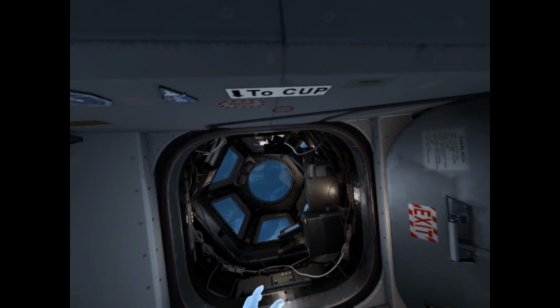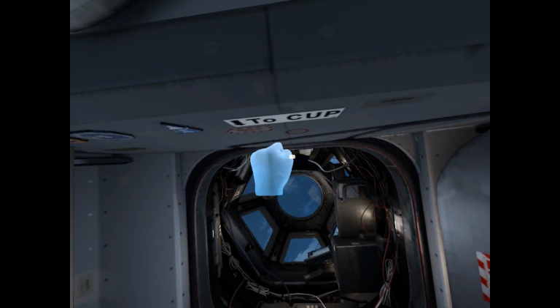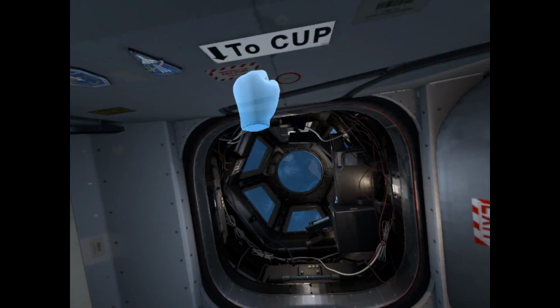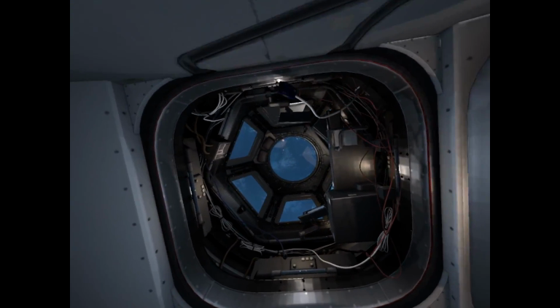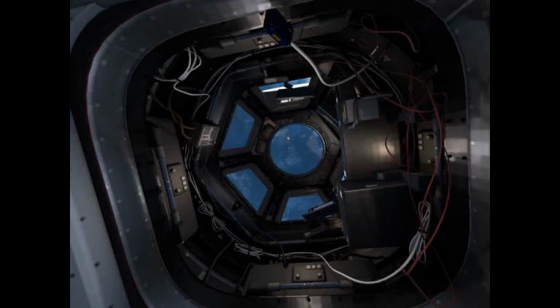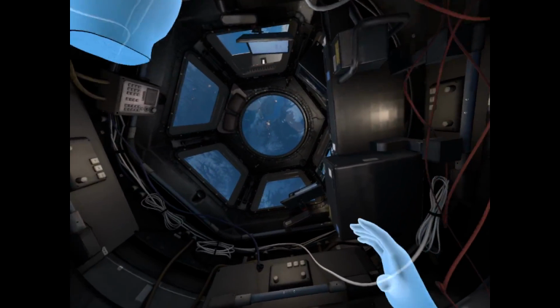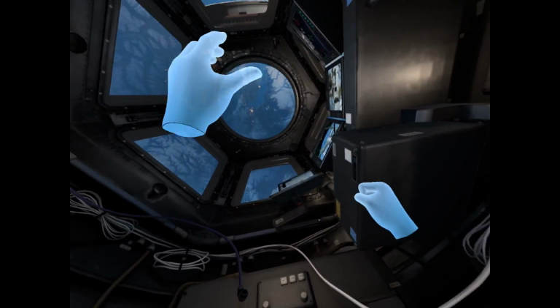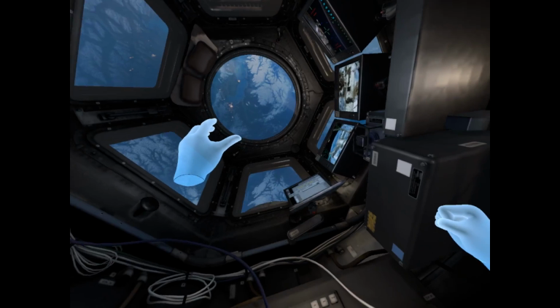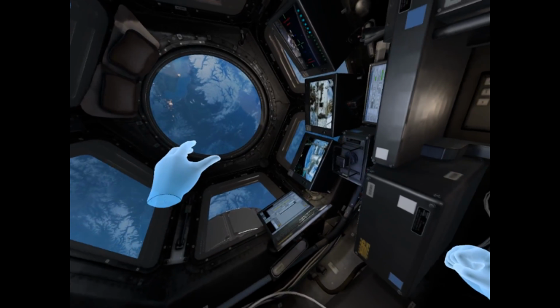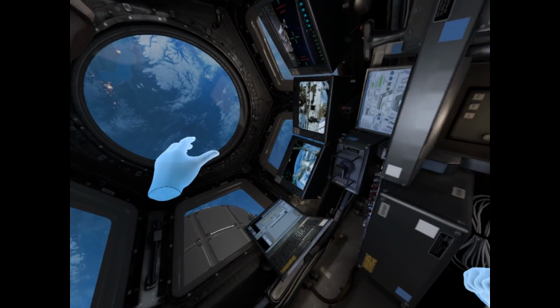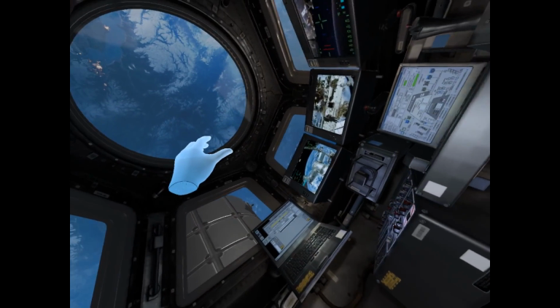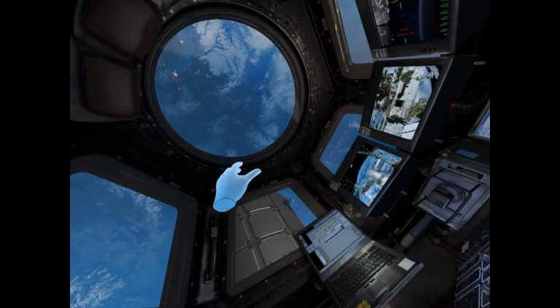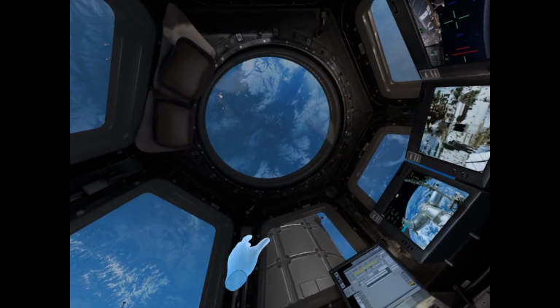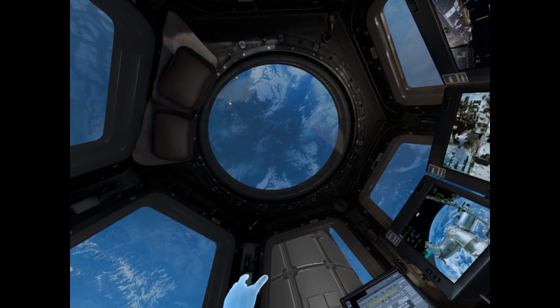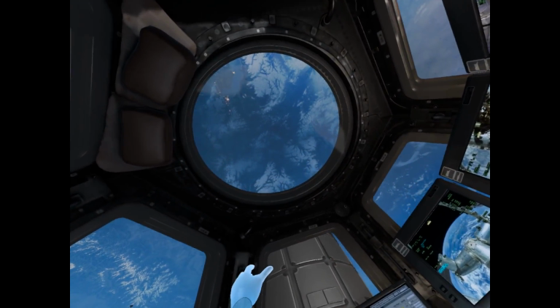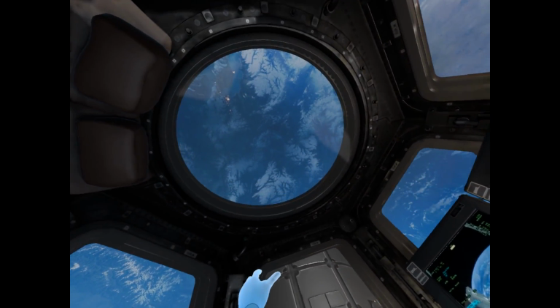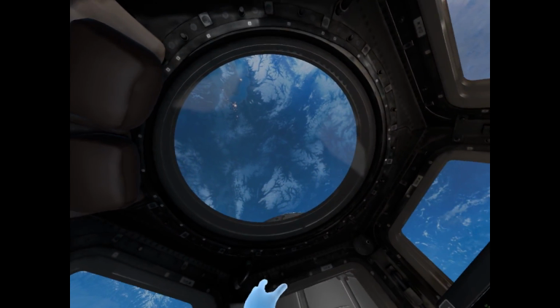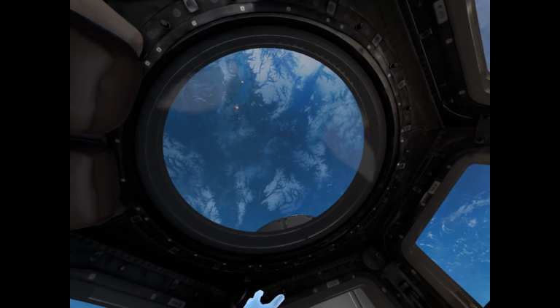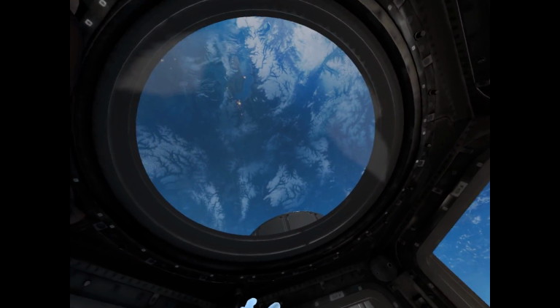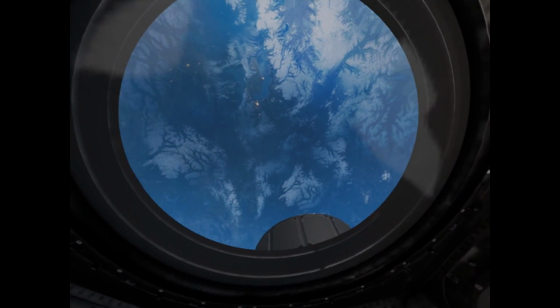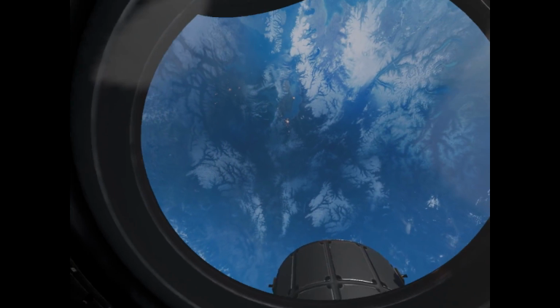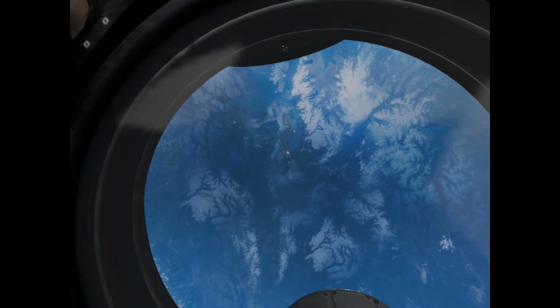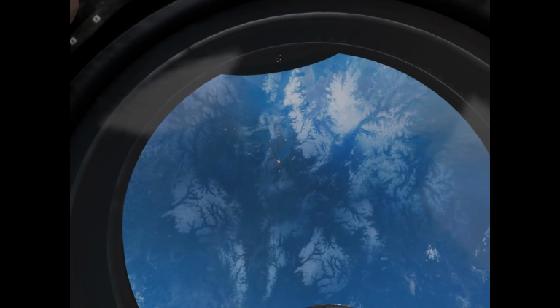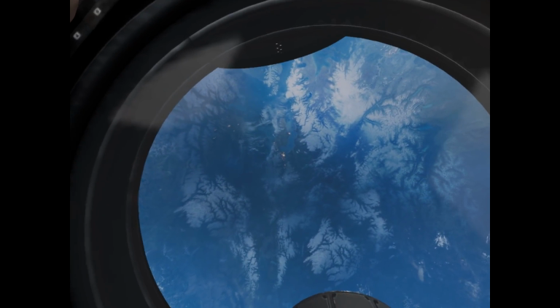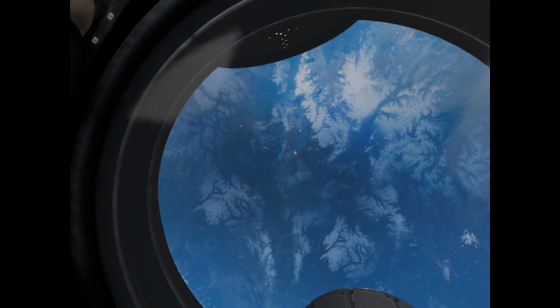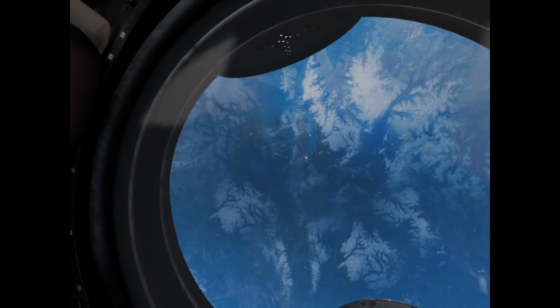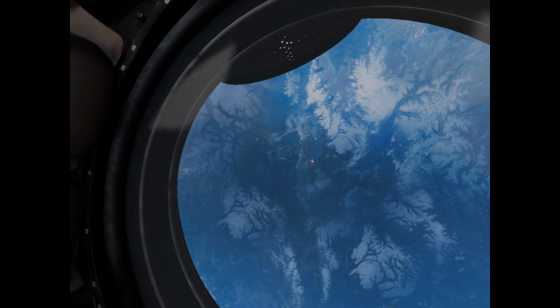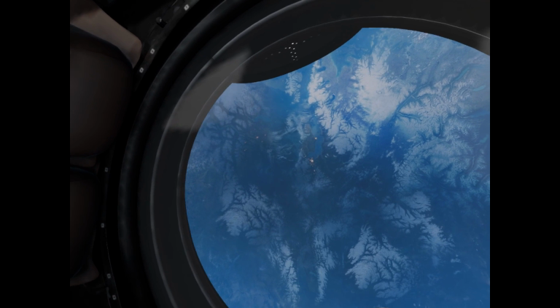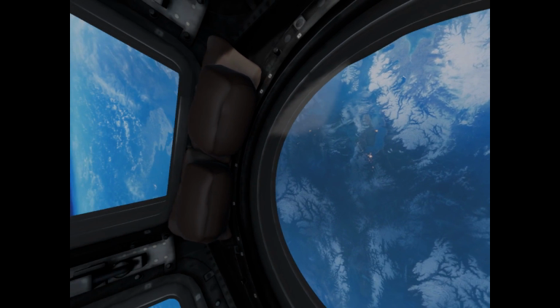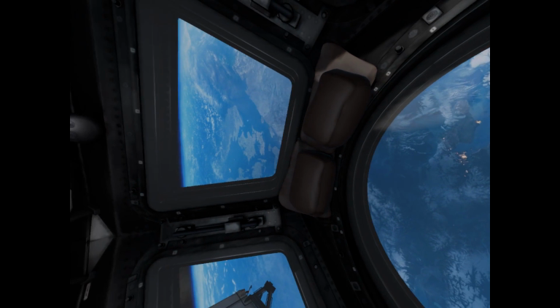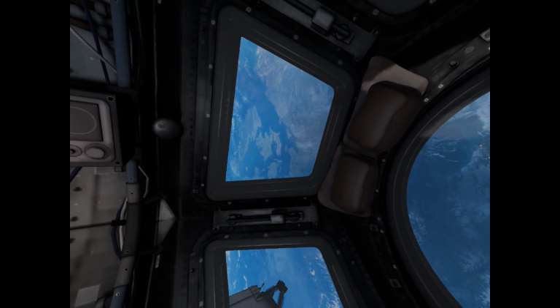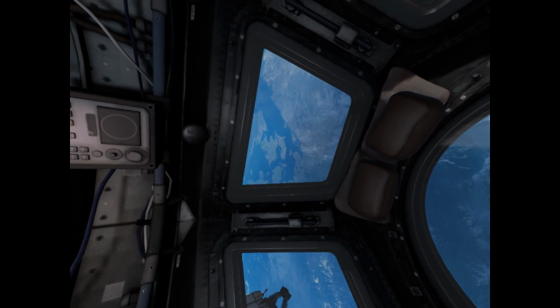The name of Node 3 is Tranquility. This is where oxygen generation, carbon dioxide removal, and water recovery is done on the ISS.